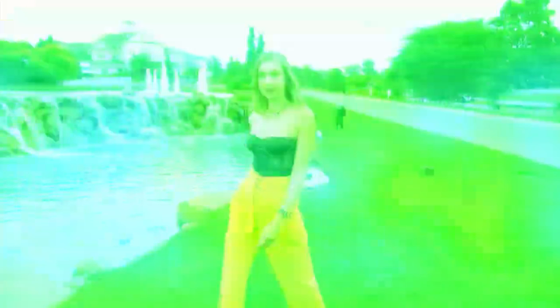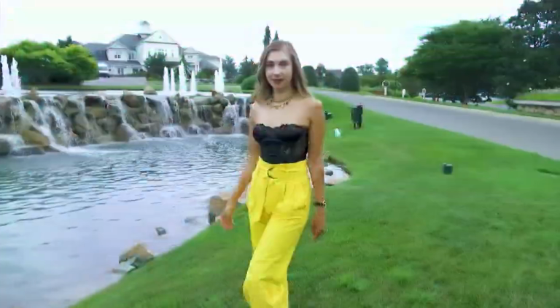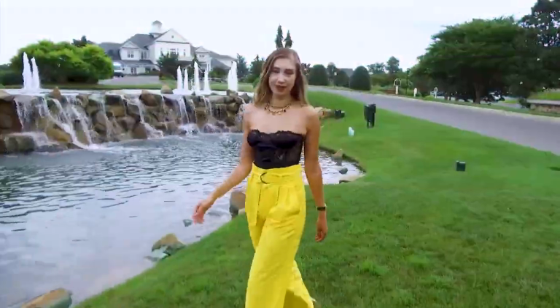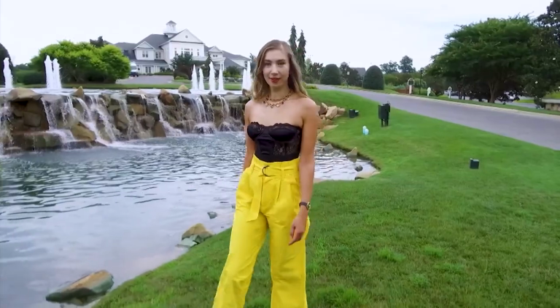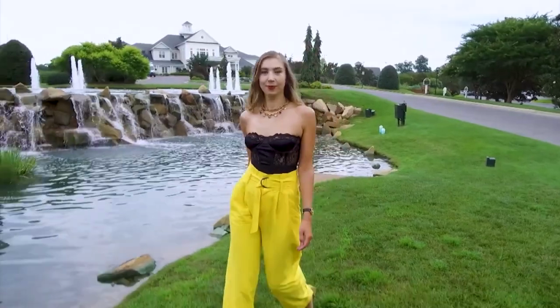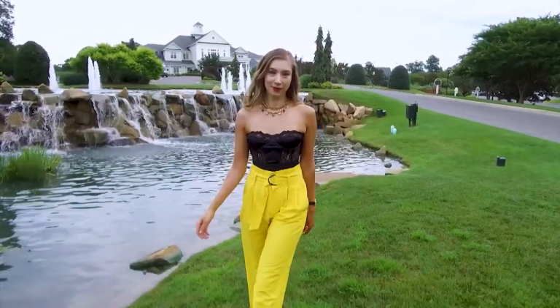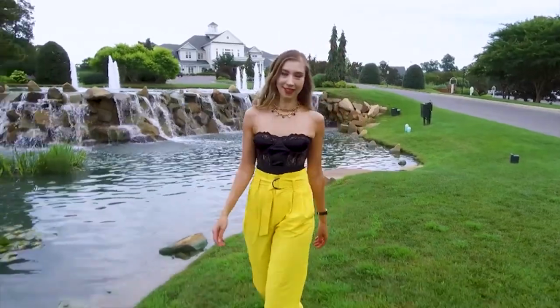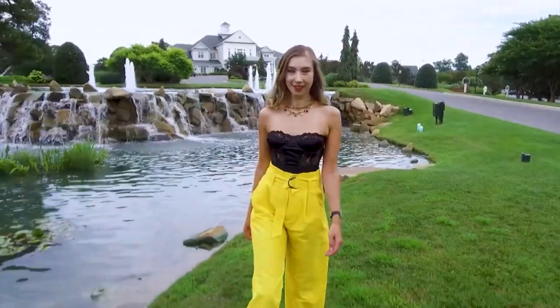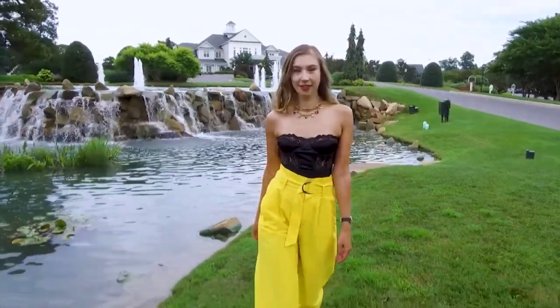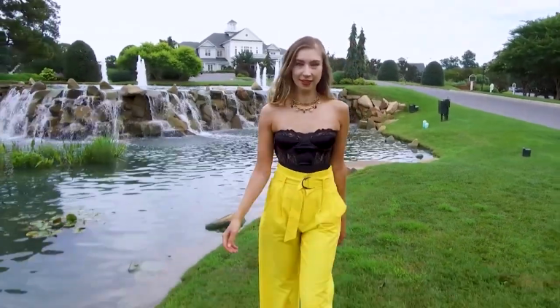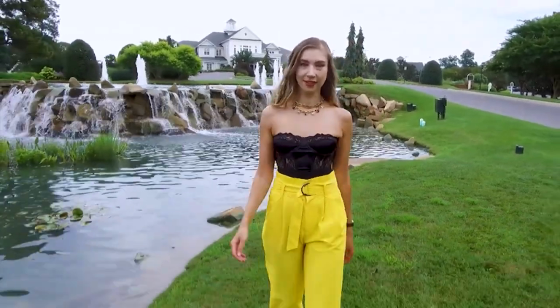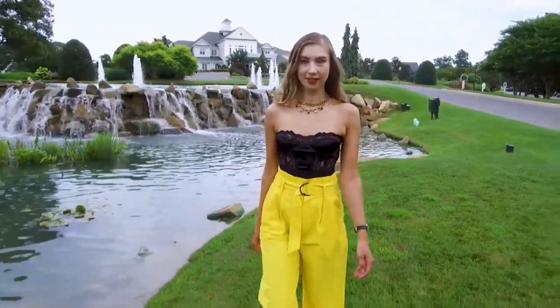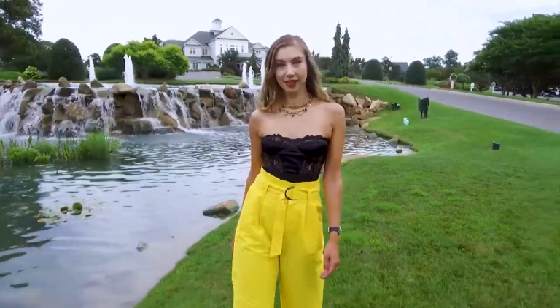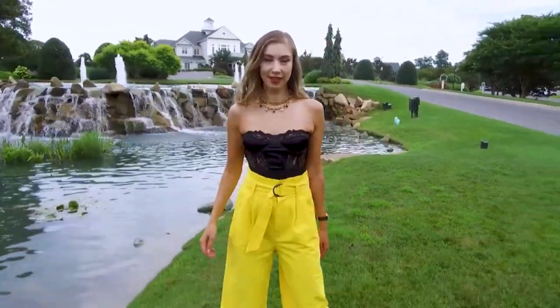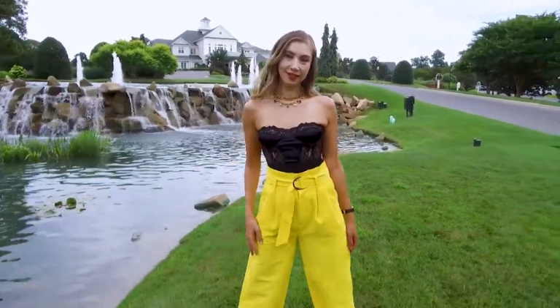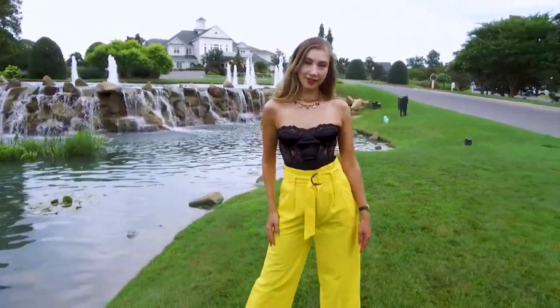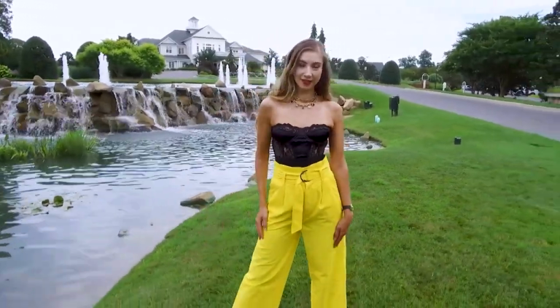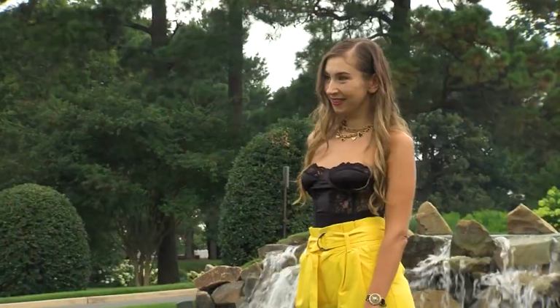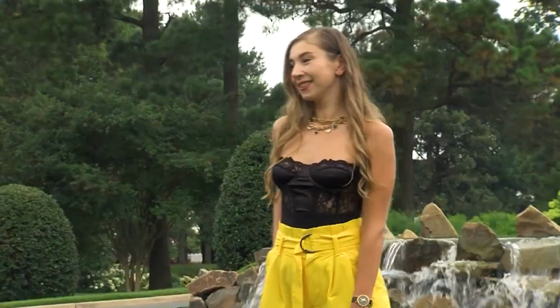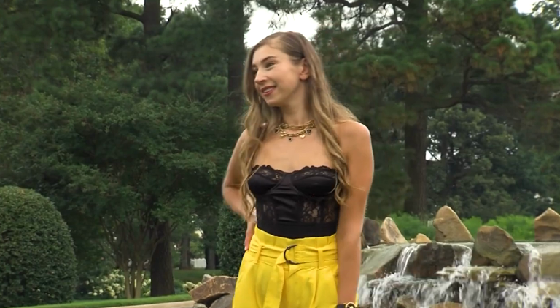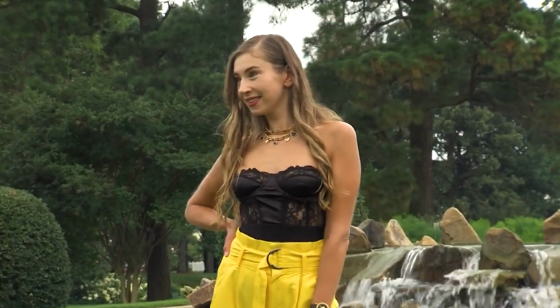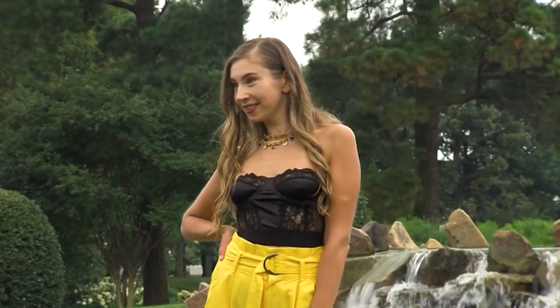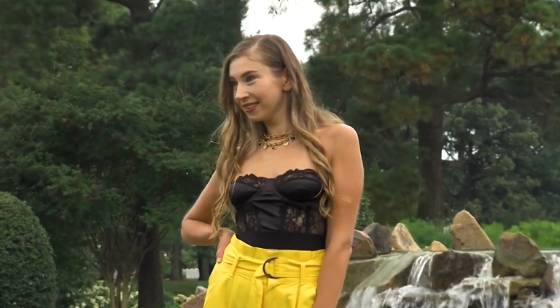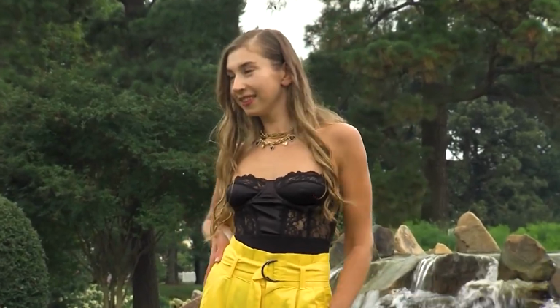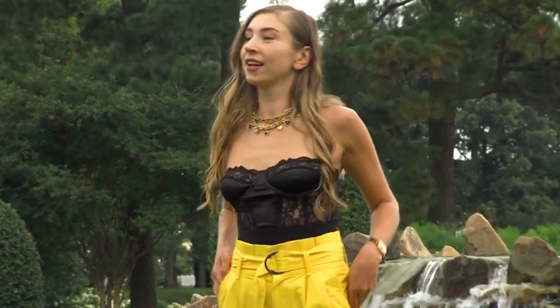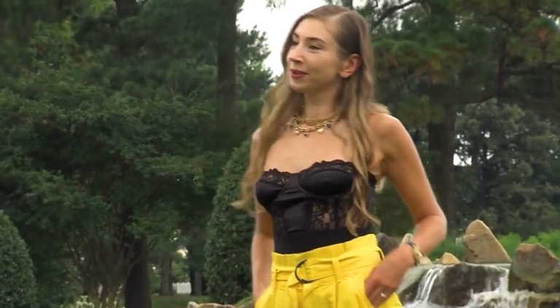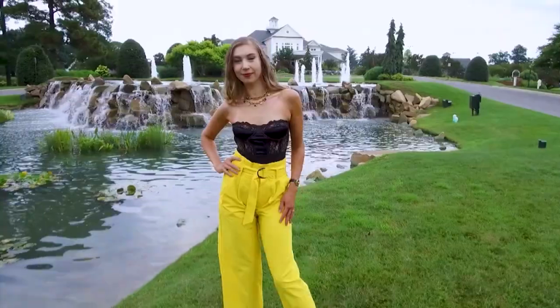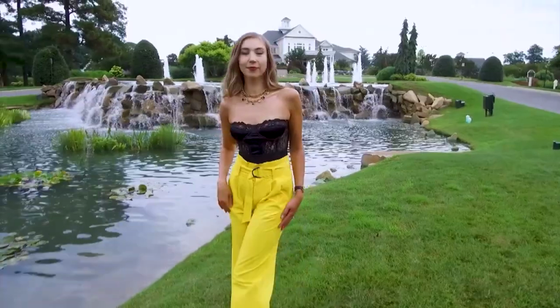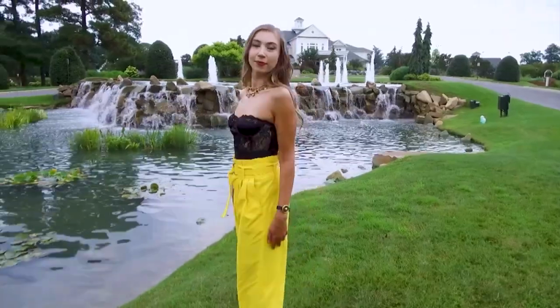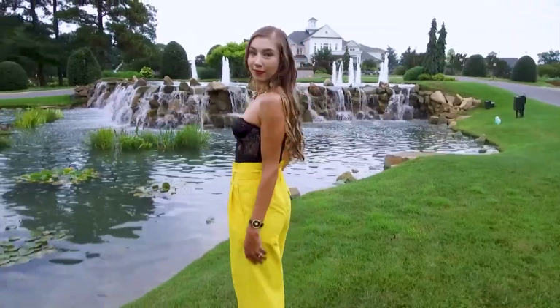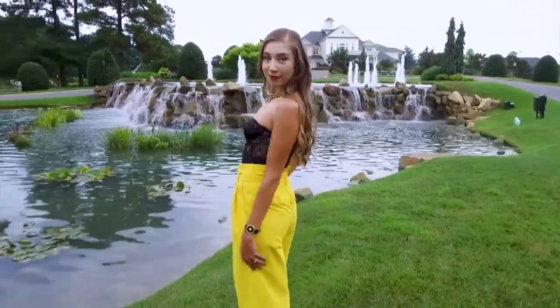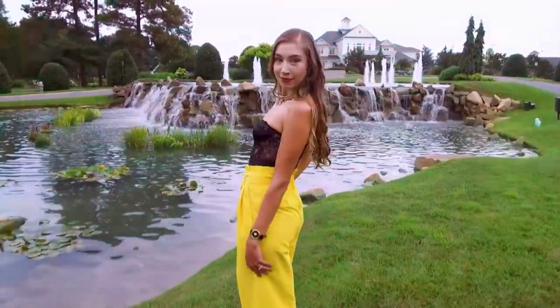Olga is rocking this satin Kilo Brava black bustier with a pair of yellow pants for a fun night out on the town. It's a great way to get multiple uses from your lingerie.